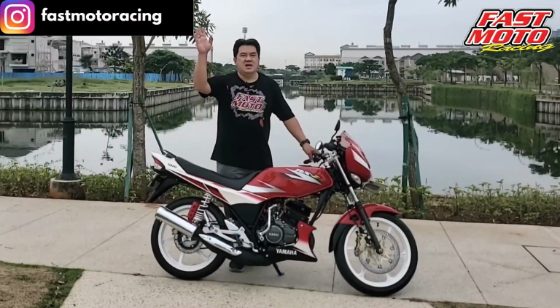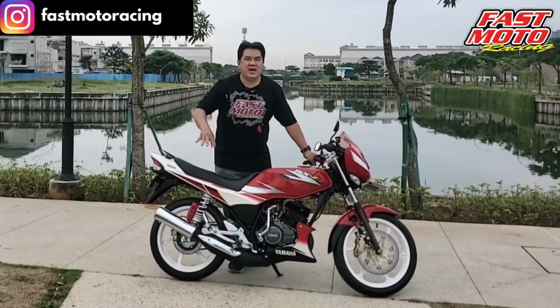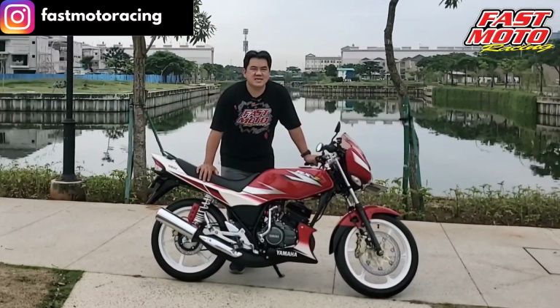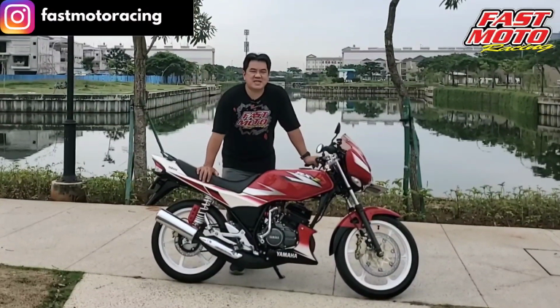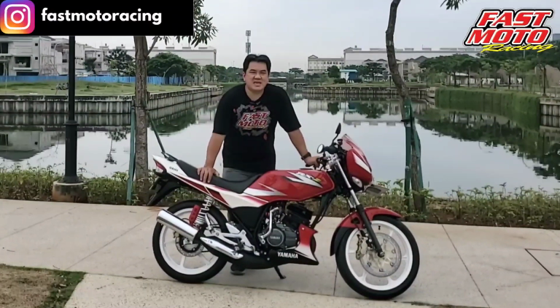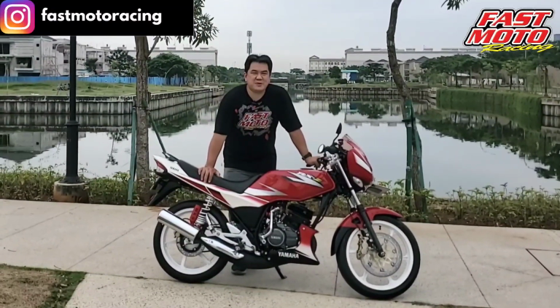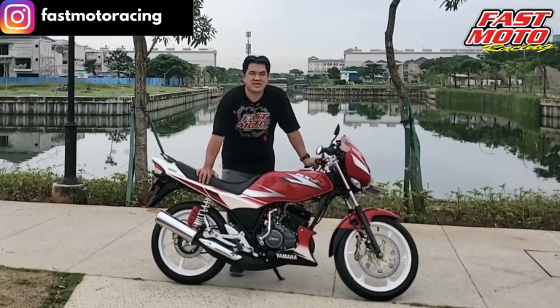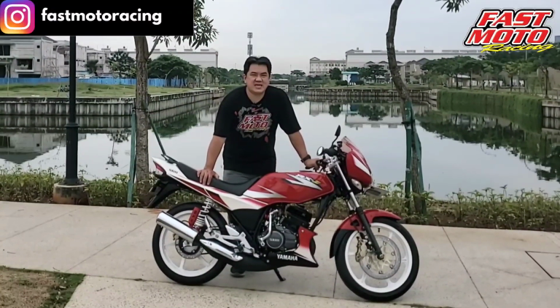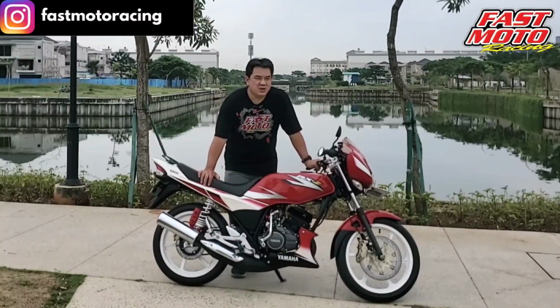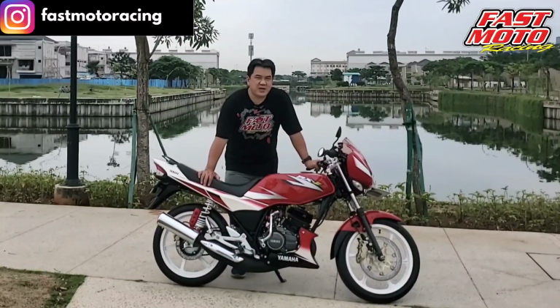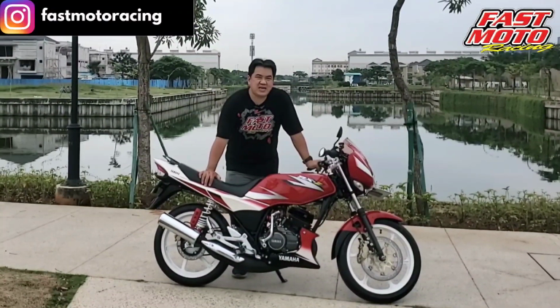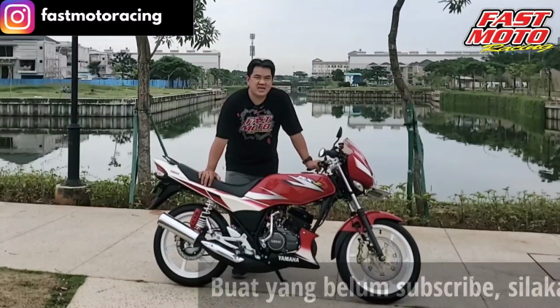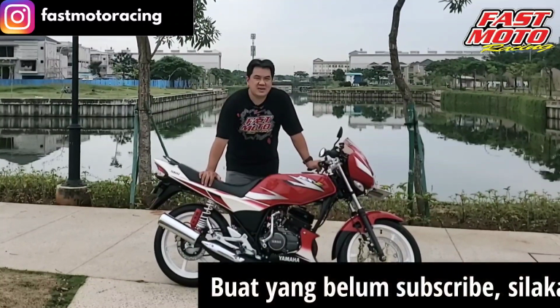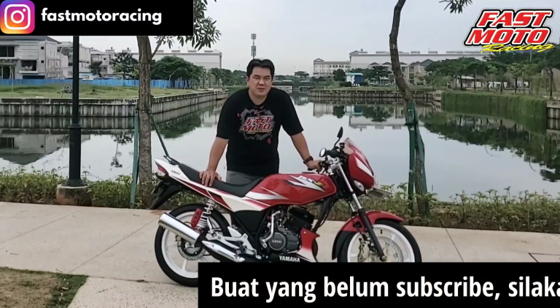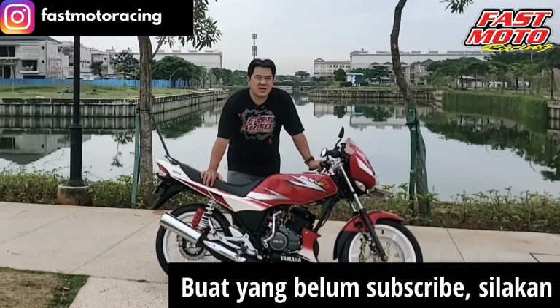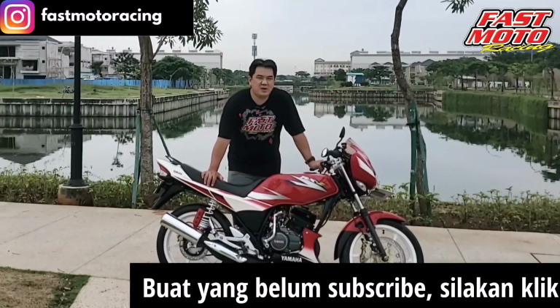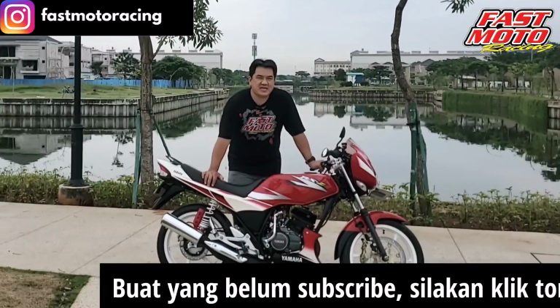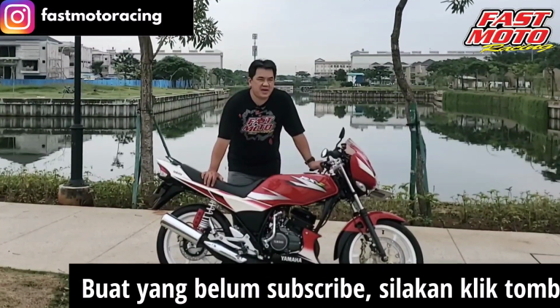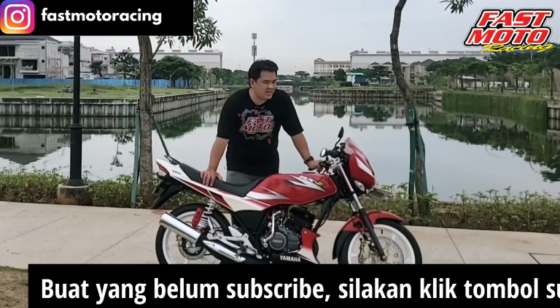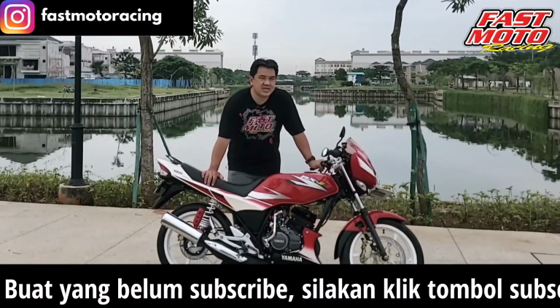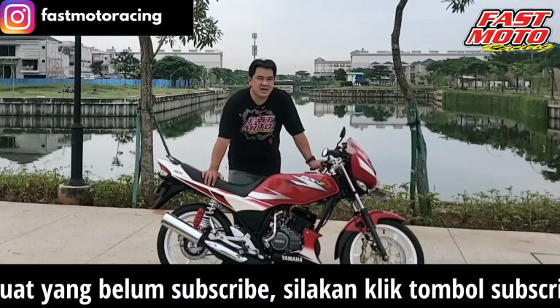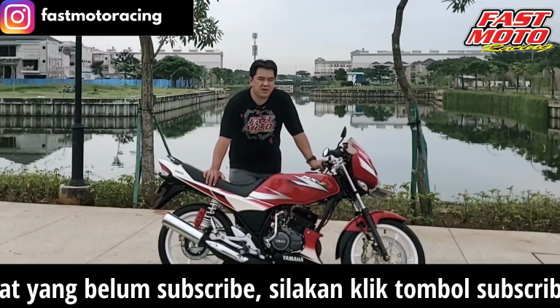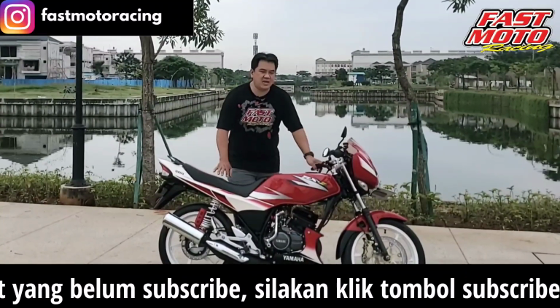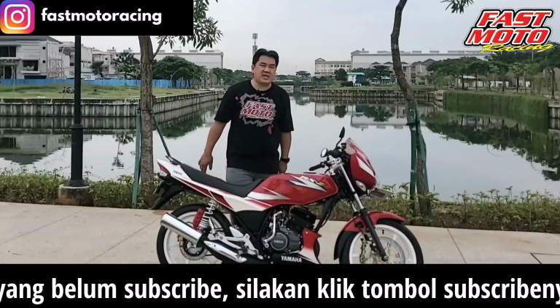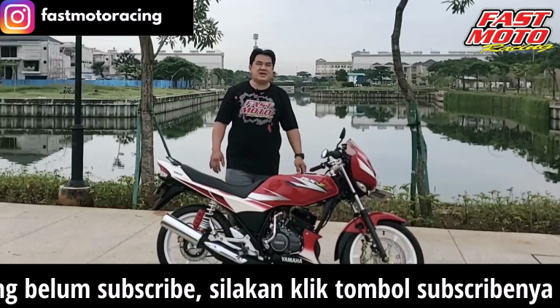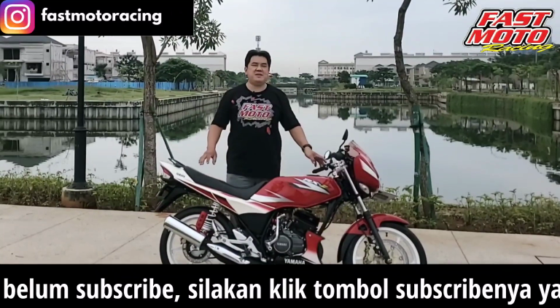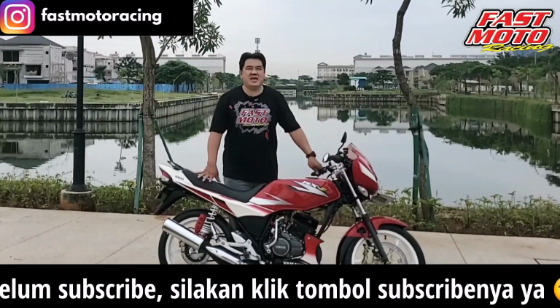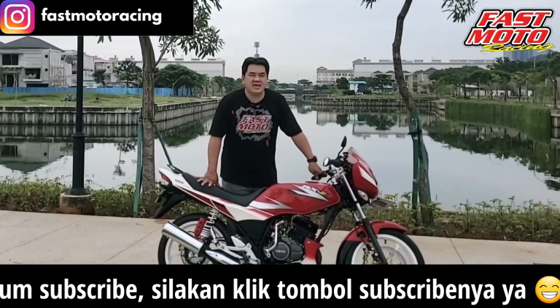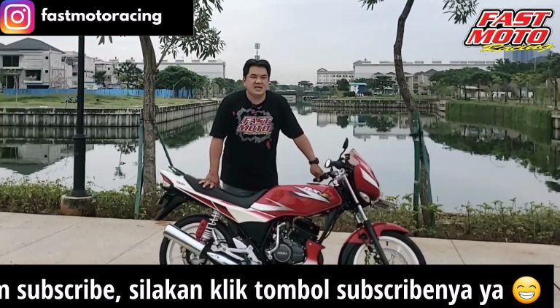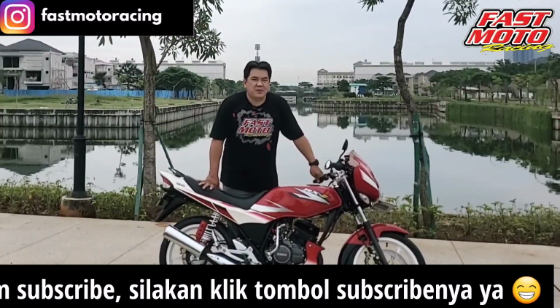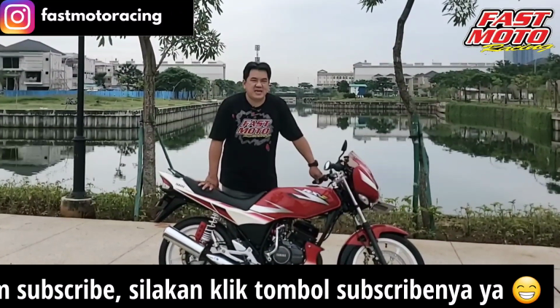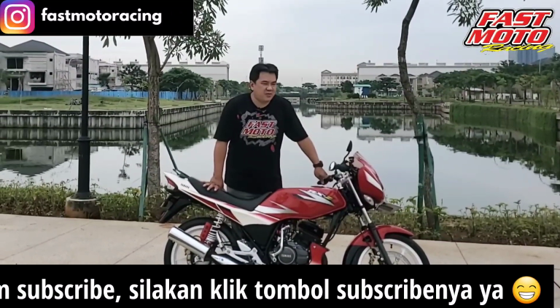Hello guys, welcome to Fast Motor Racing Channel. For this video, we want to take a look at the changes made to the Airjet Catalyzer version from Malaysia. Let's see what we changed, one by one.